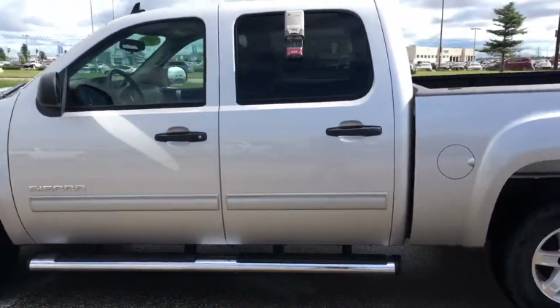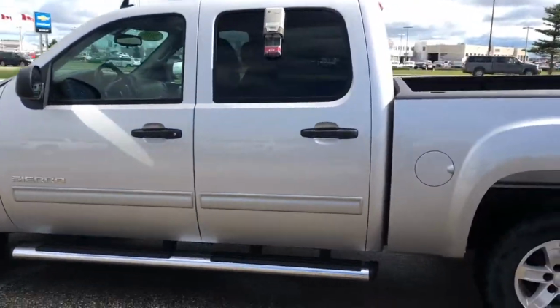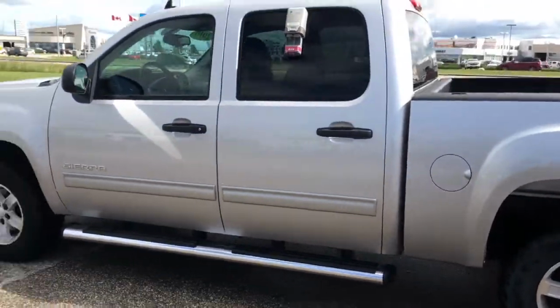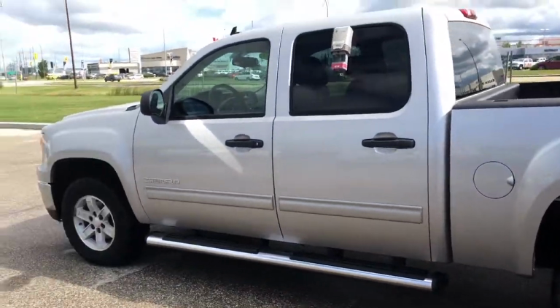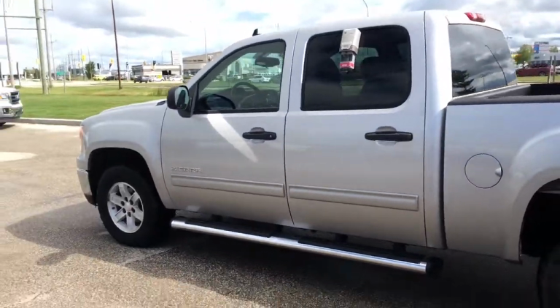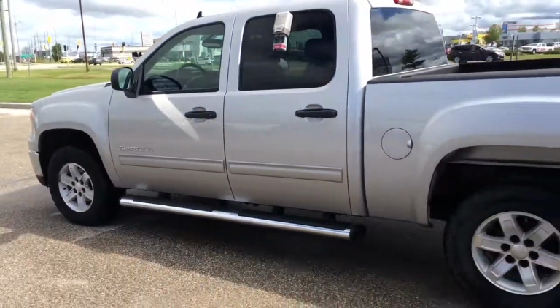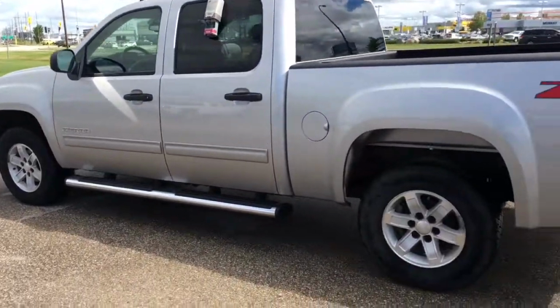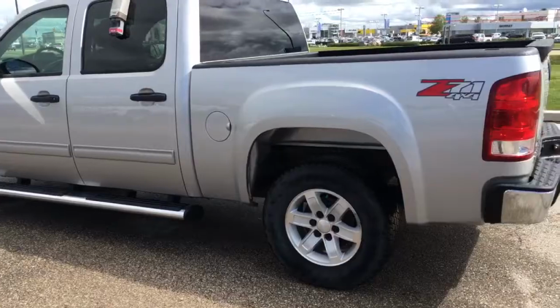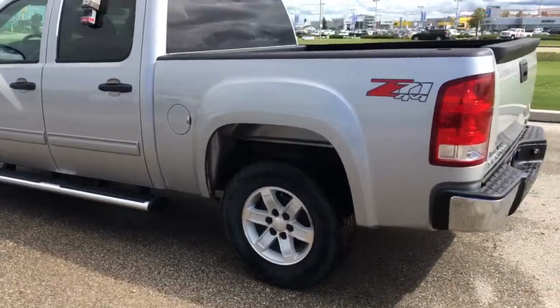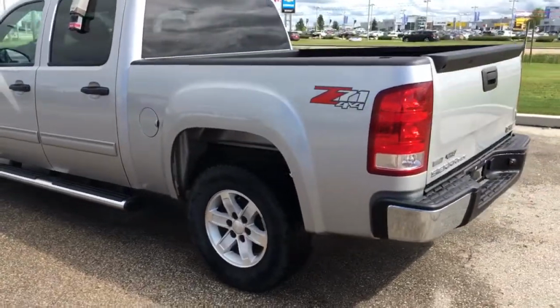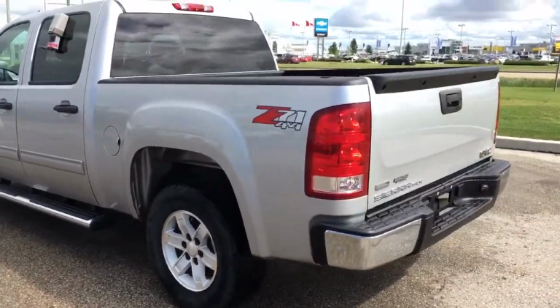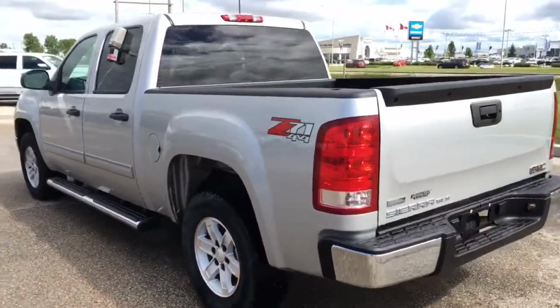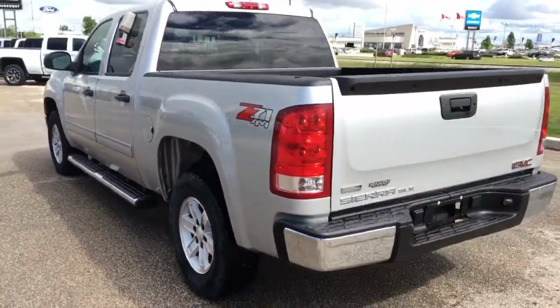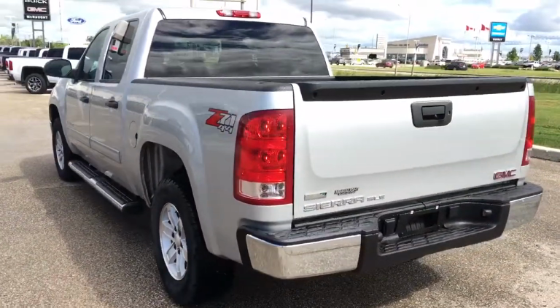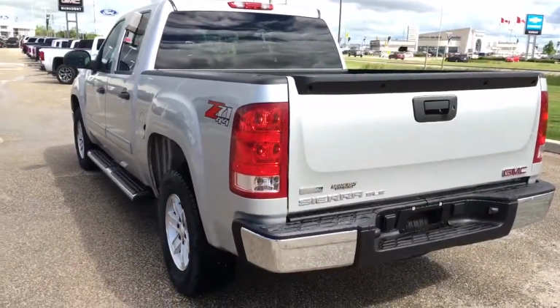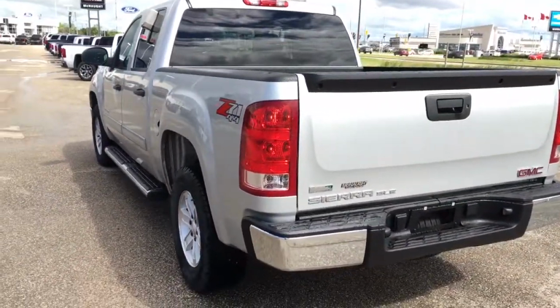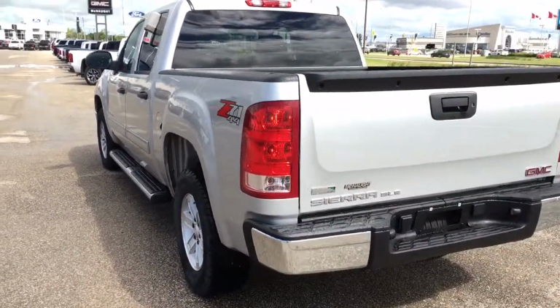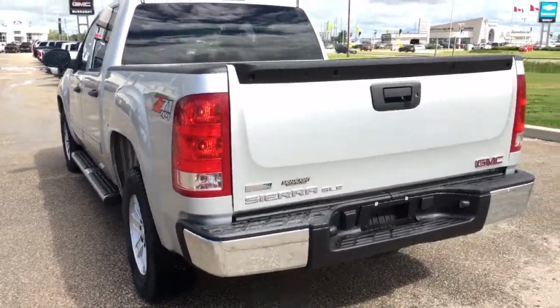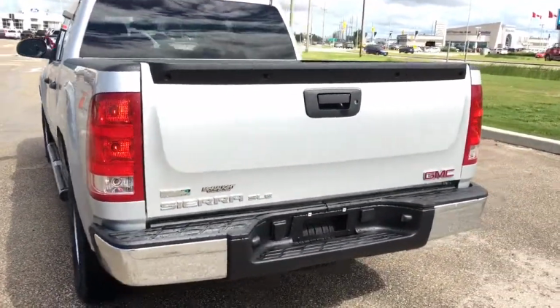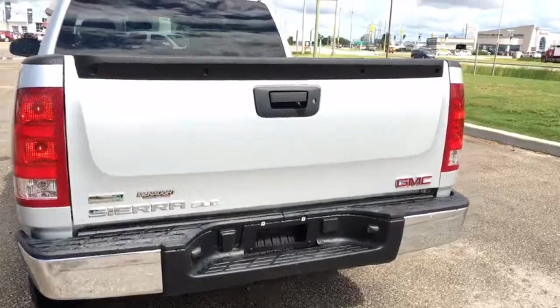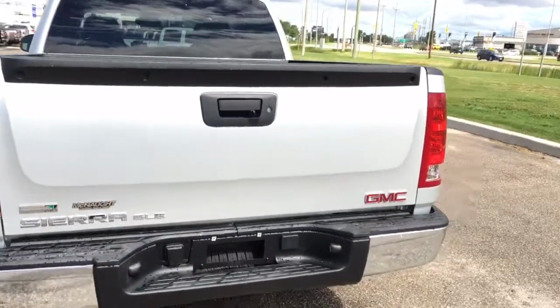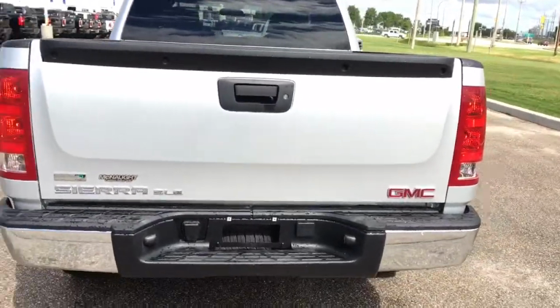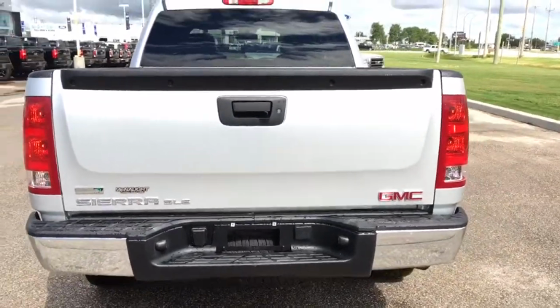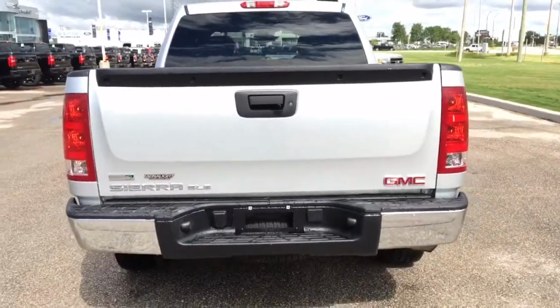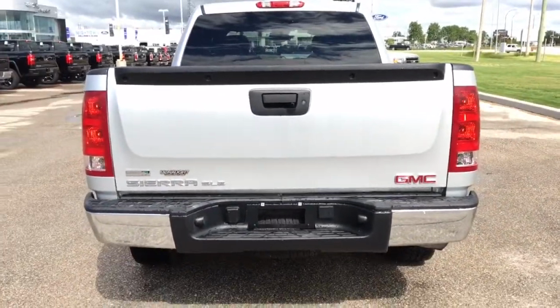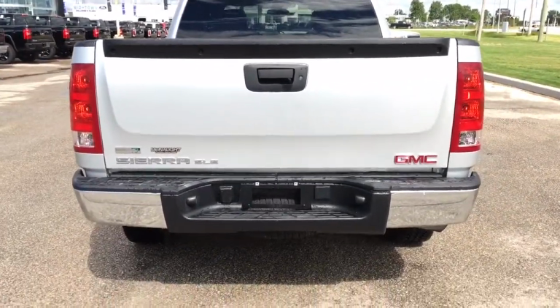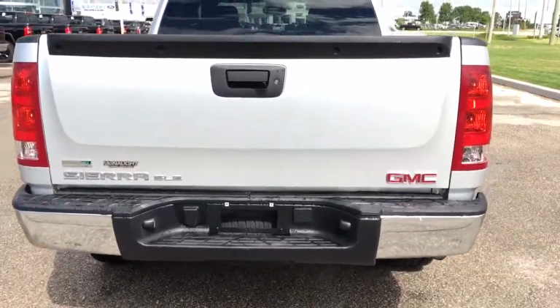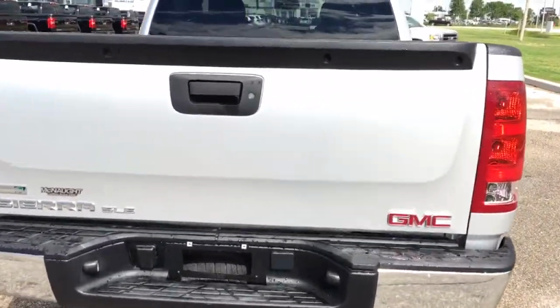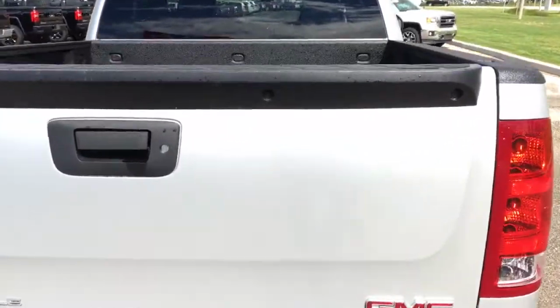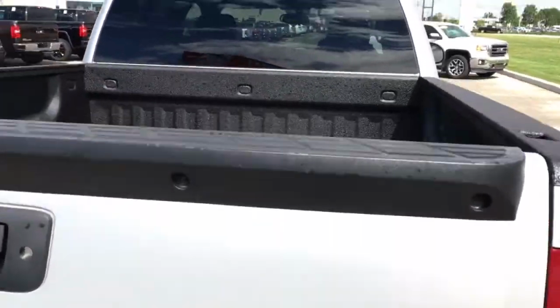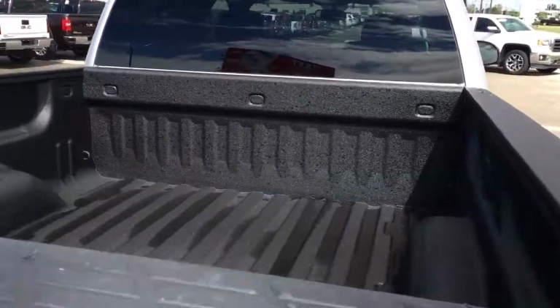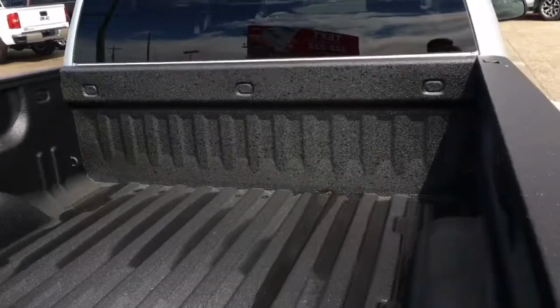Side steps, crew cab of course. Very well kept vehicle, not spotting any scratches on the outside. Z71 4x4 package, so it's got the sporty suspension. Spare tire underneath, drop-in box liner.